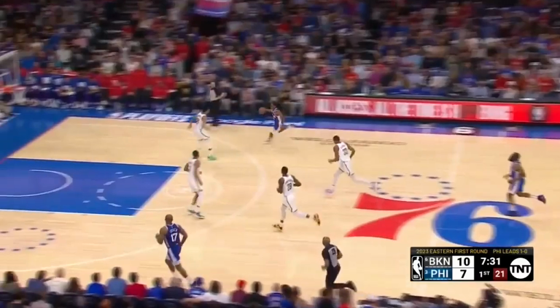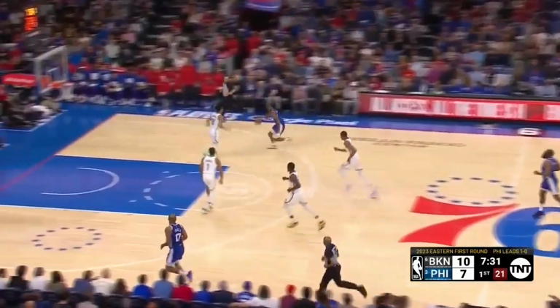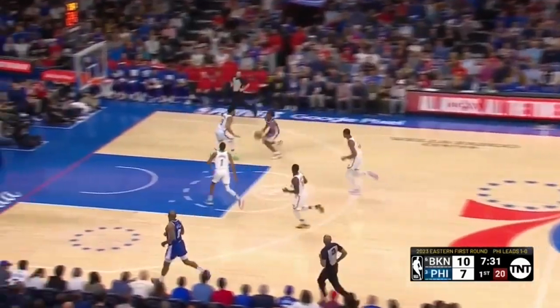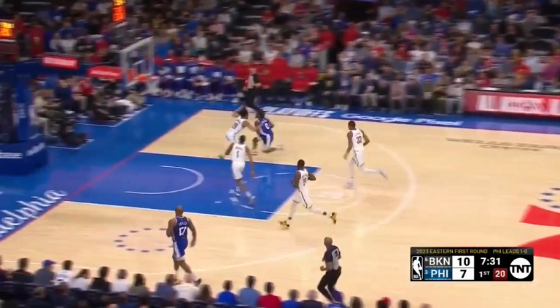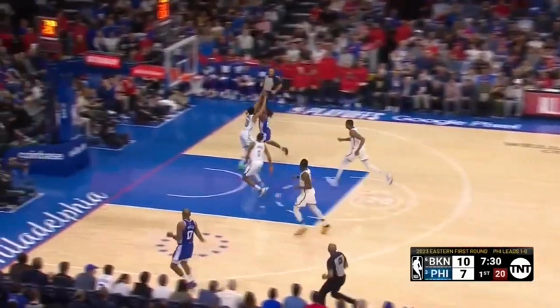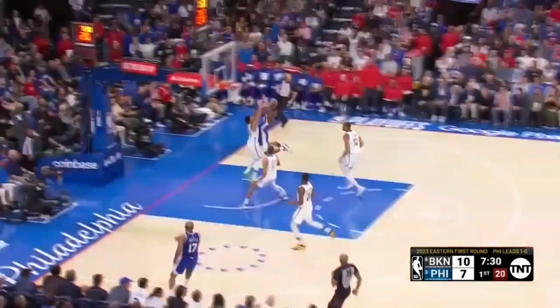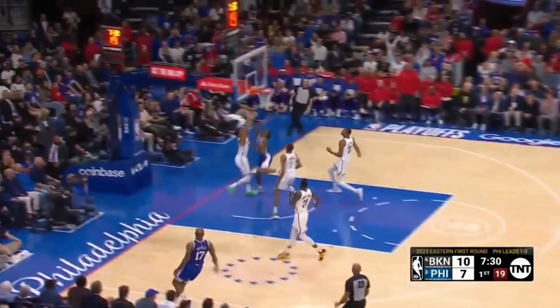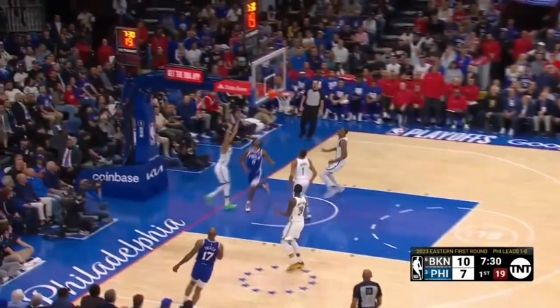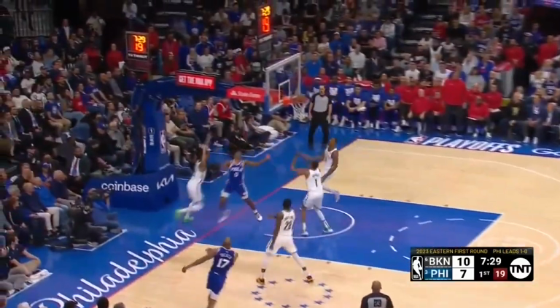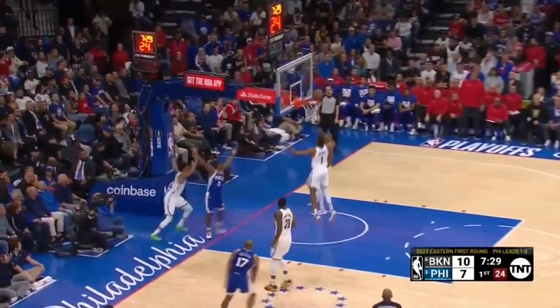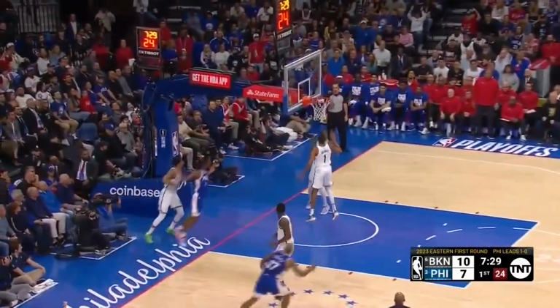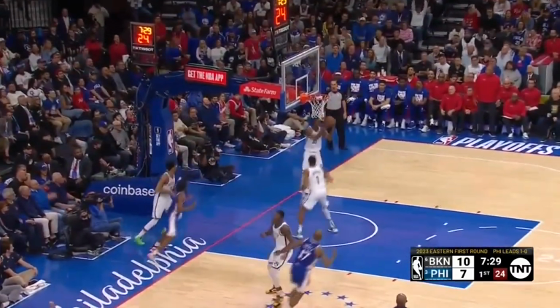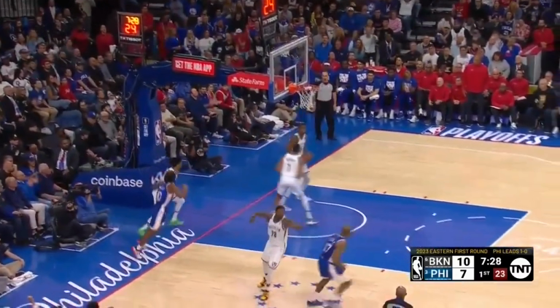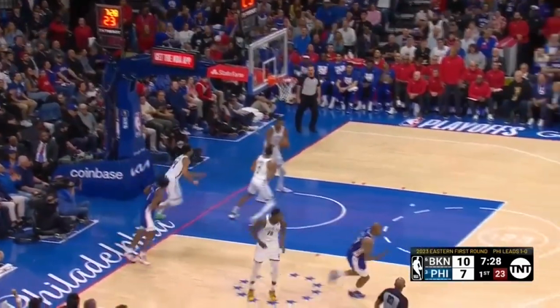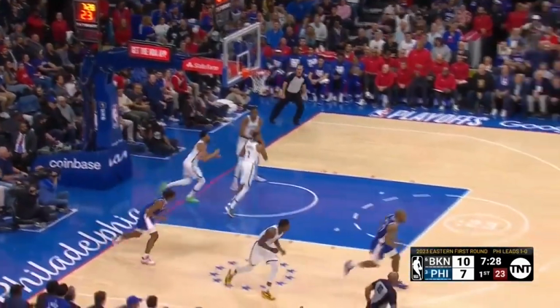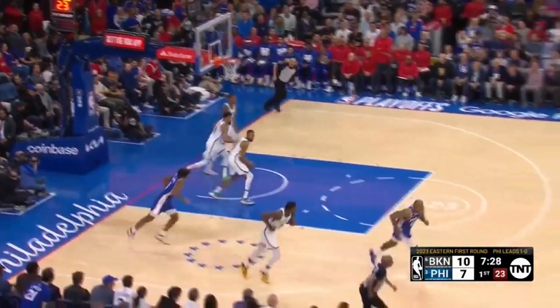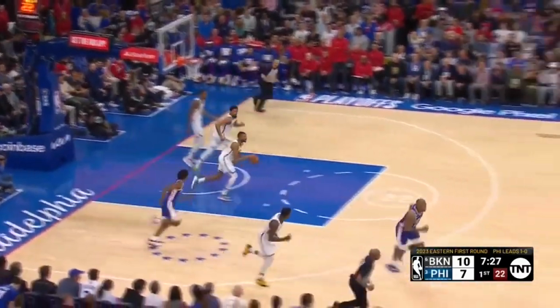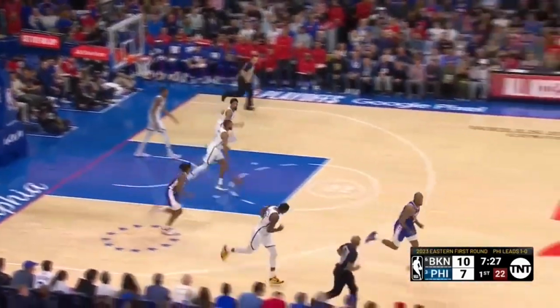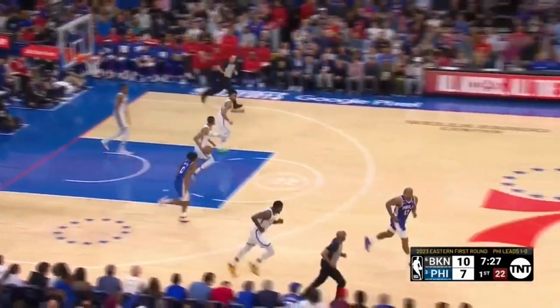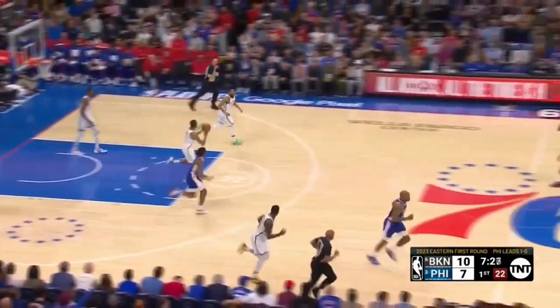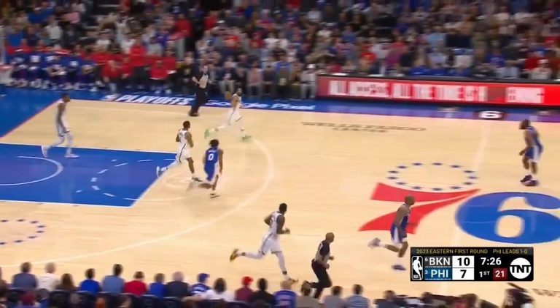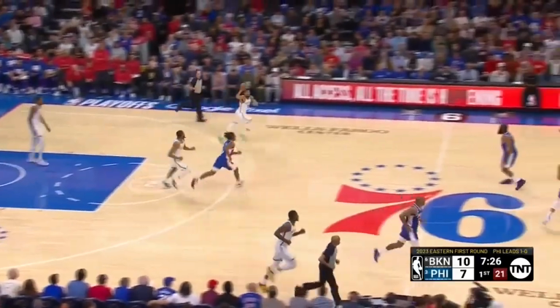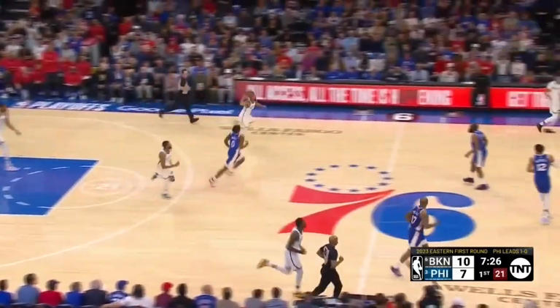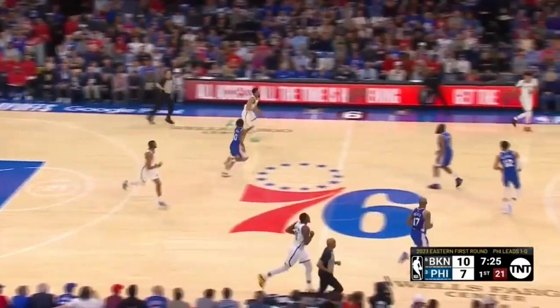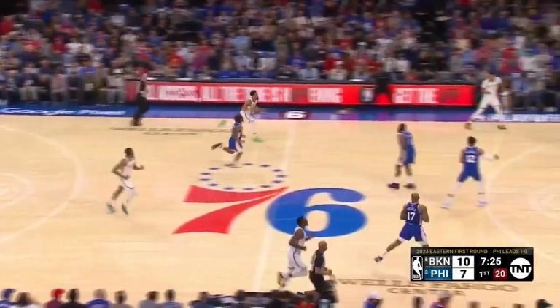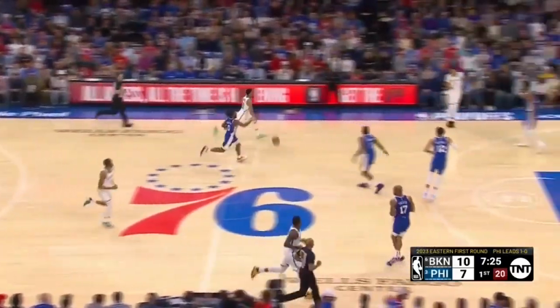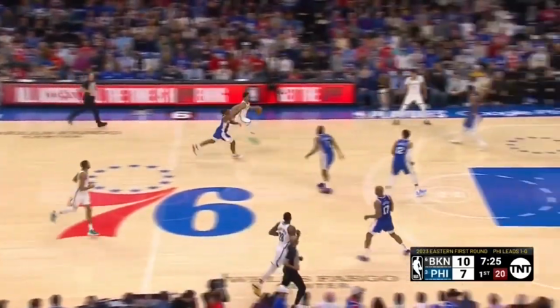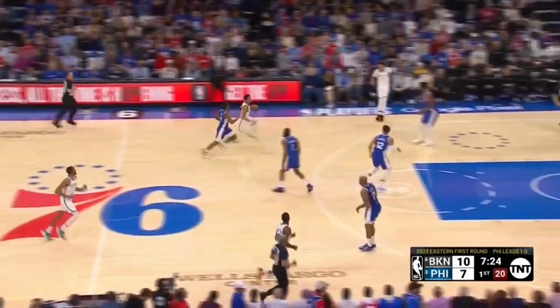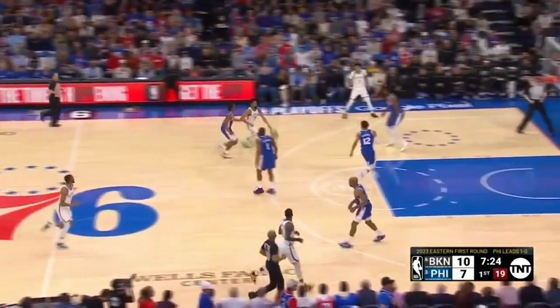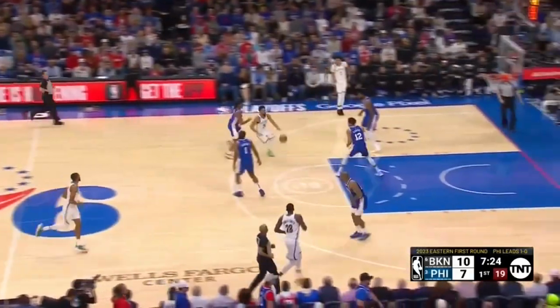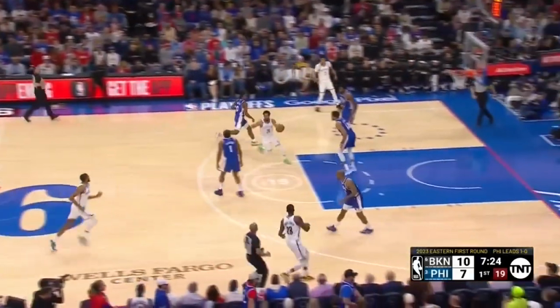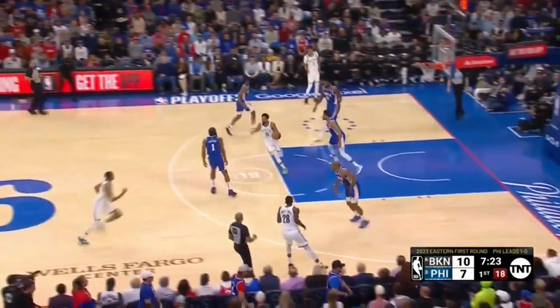Get that out of there. Maxie to the cup — missed it. Grant, he gets to the rim so fast. It's like a blur.